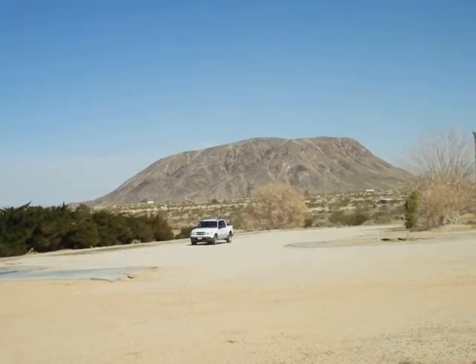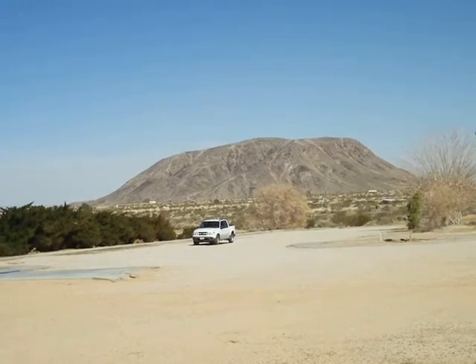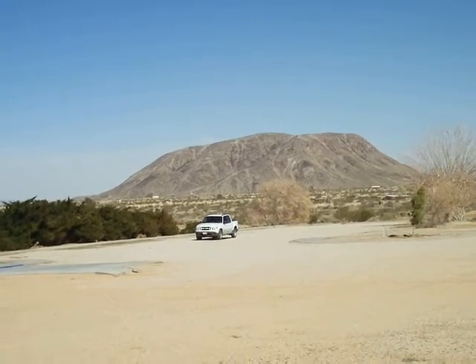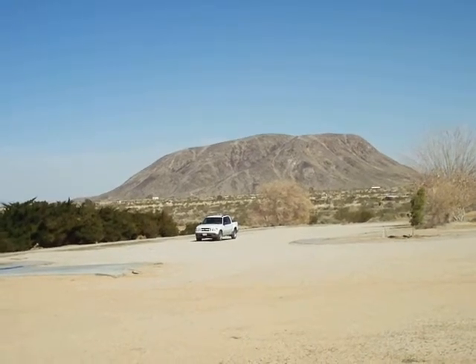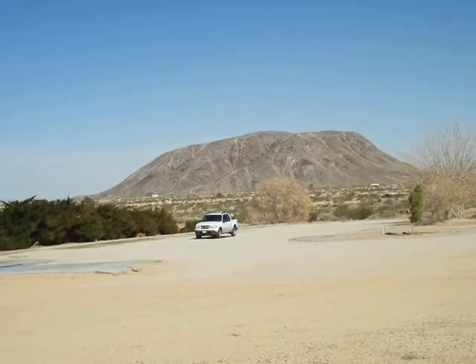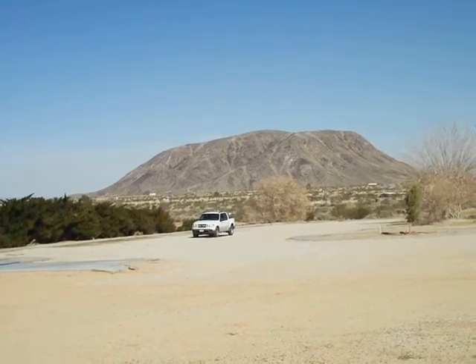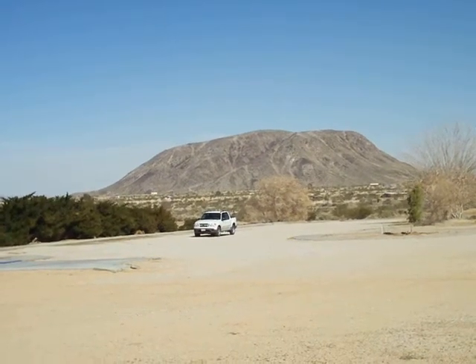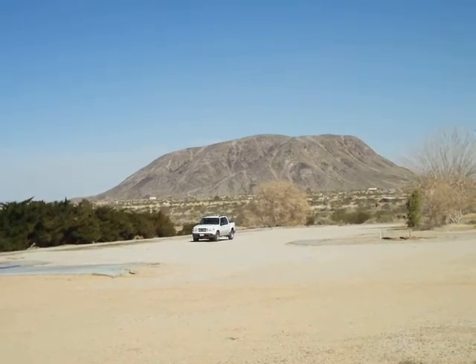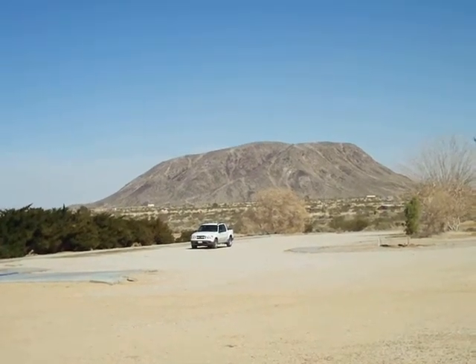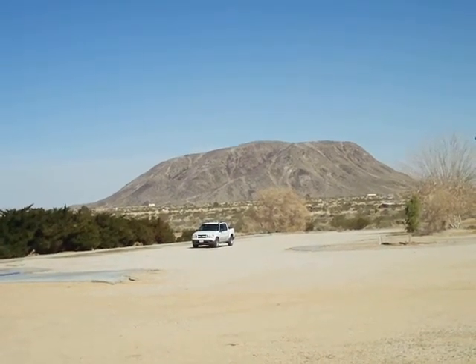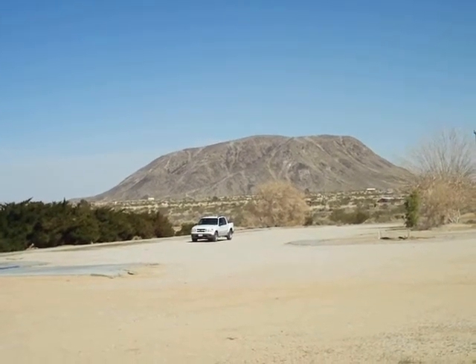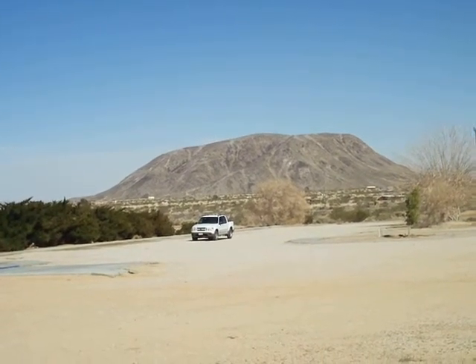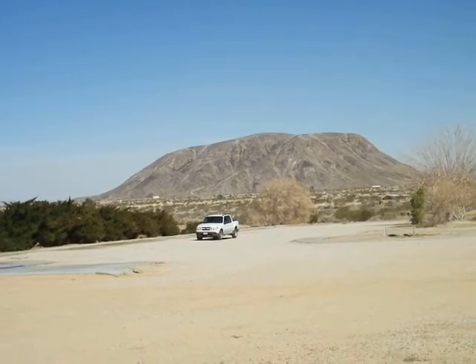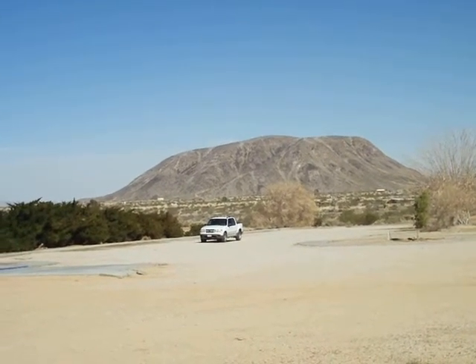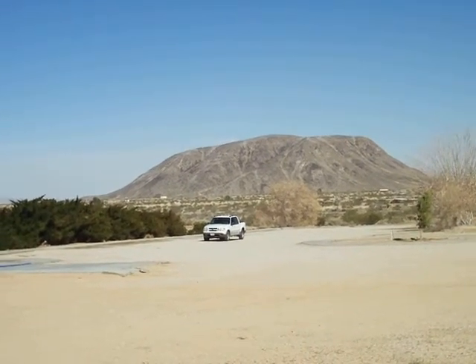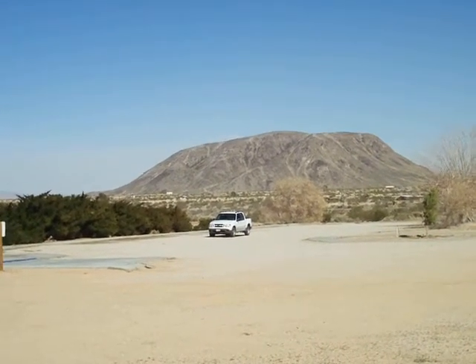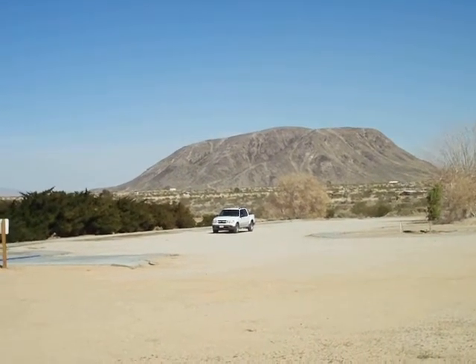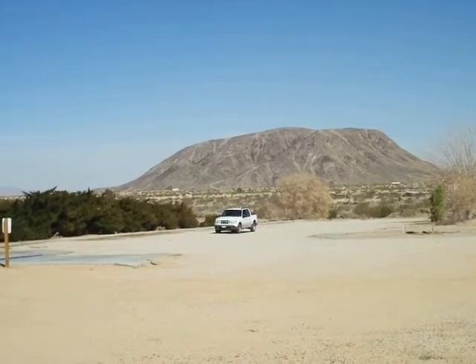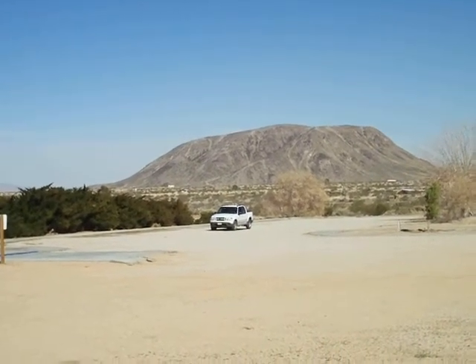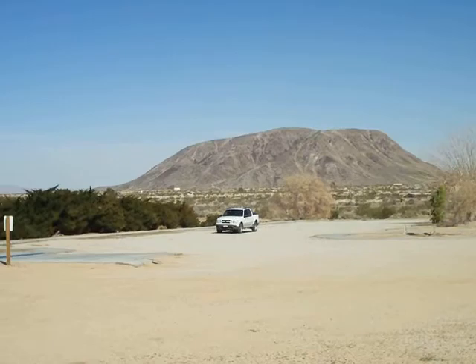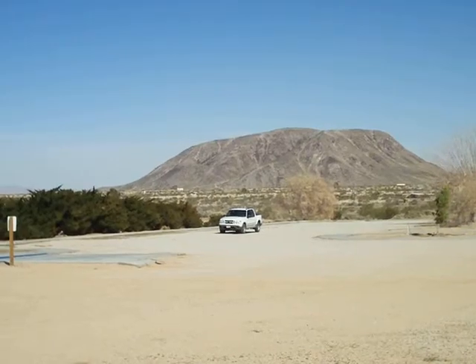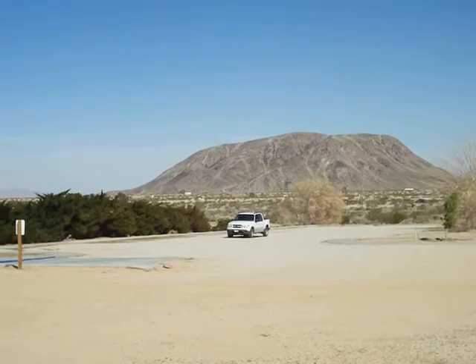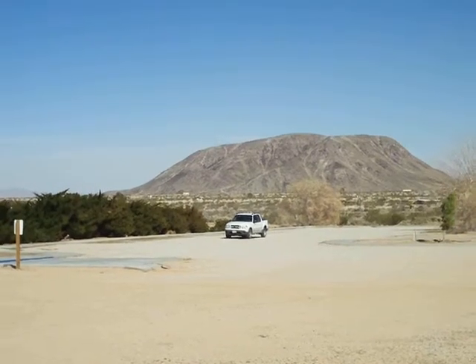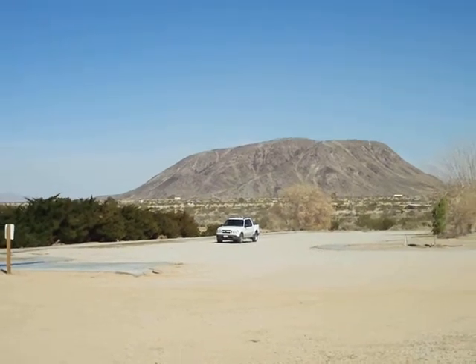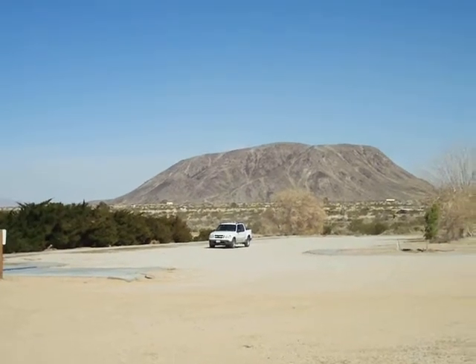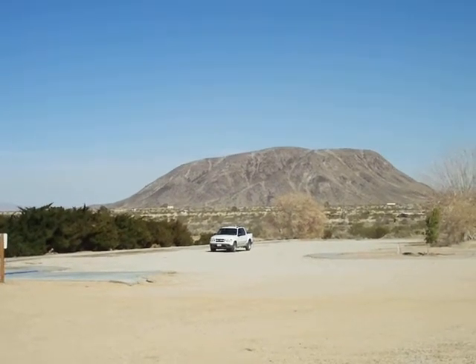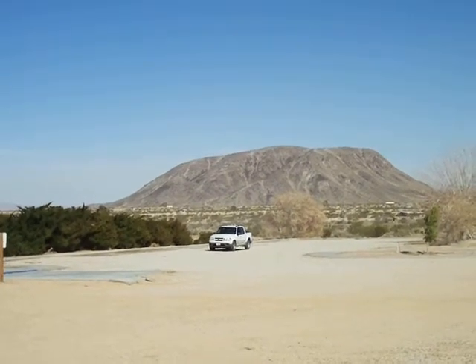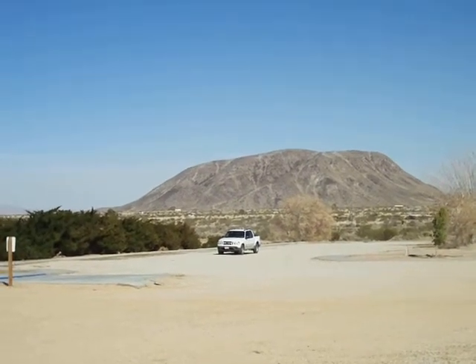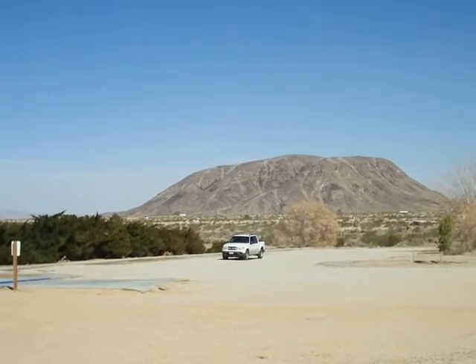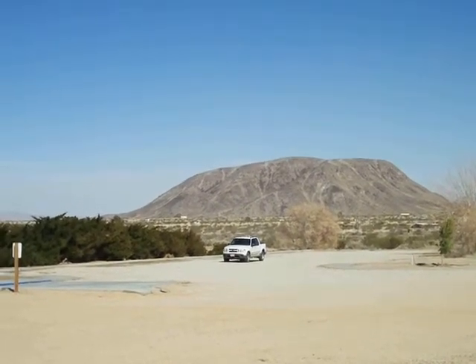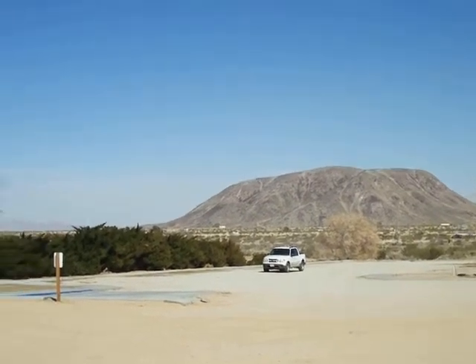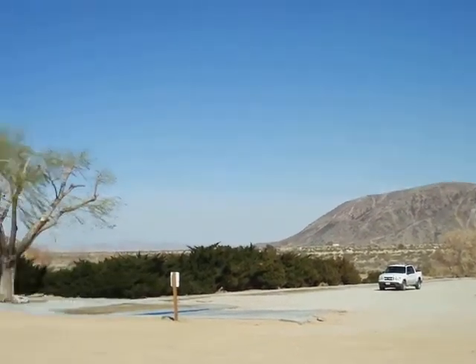I hiked it and was back in about two and a half hours from our camp, which was about a three and a half mile round trip. I feel good.